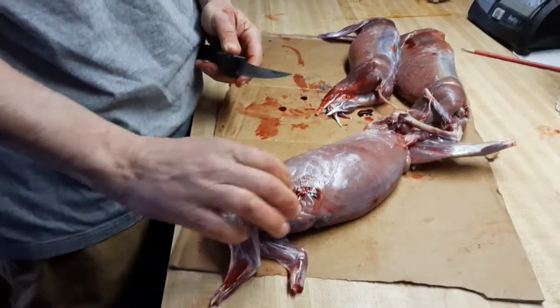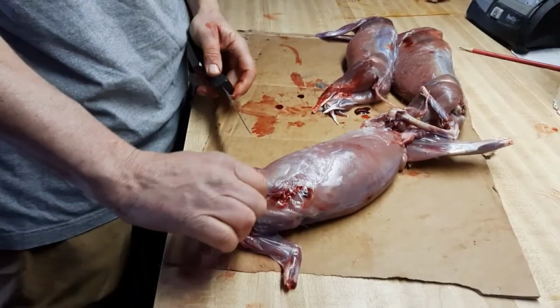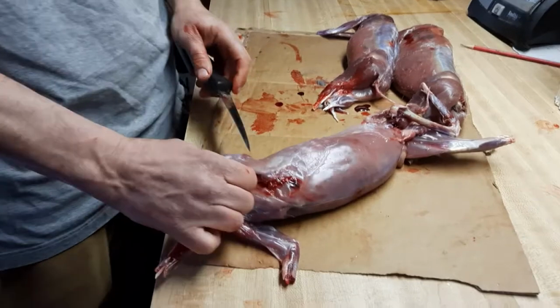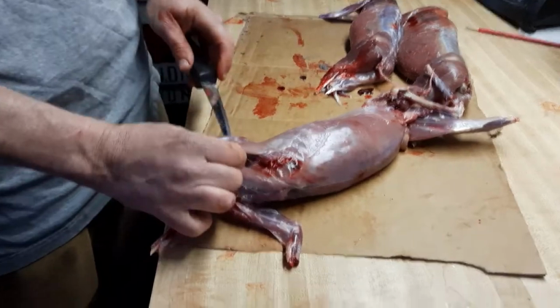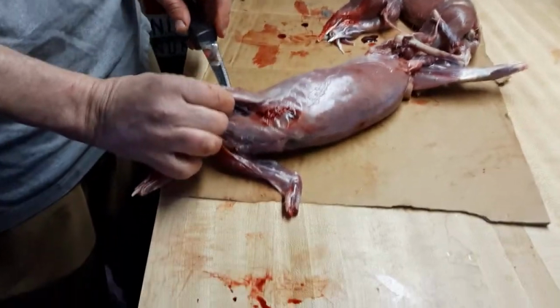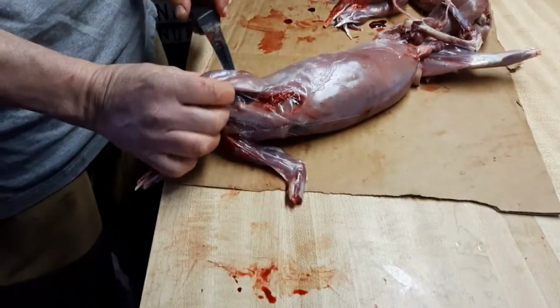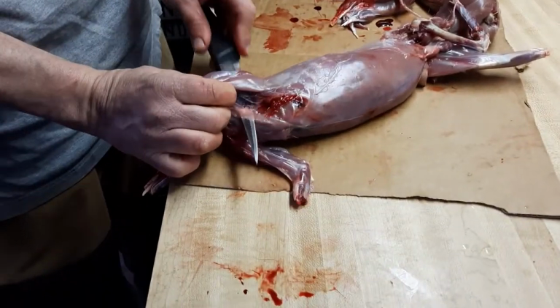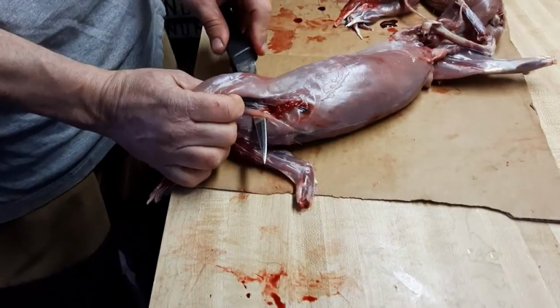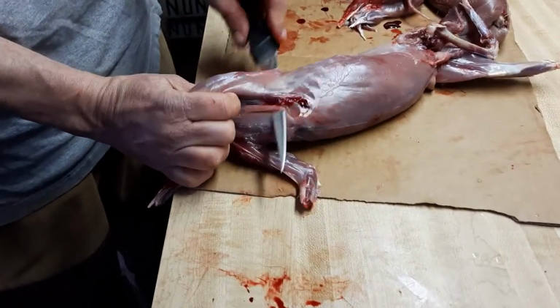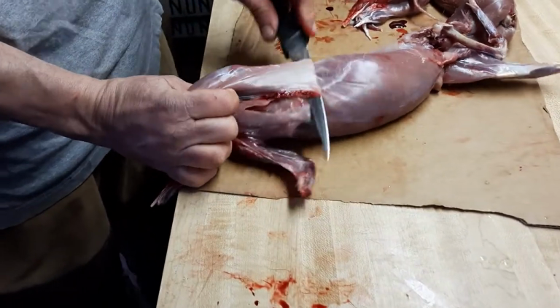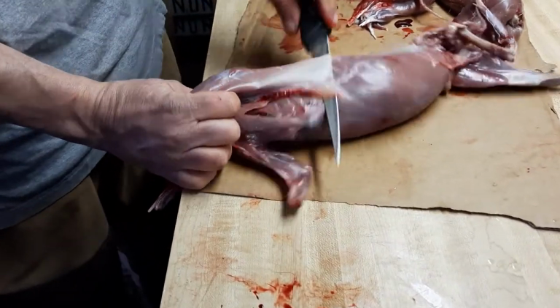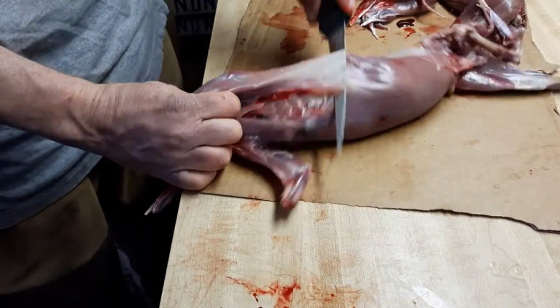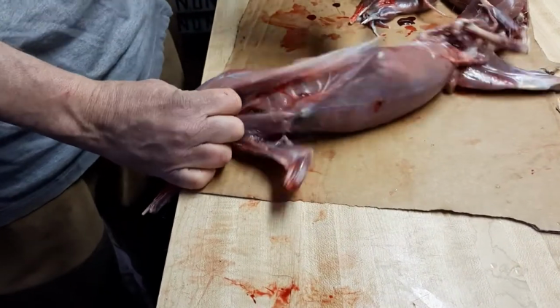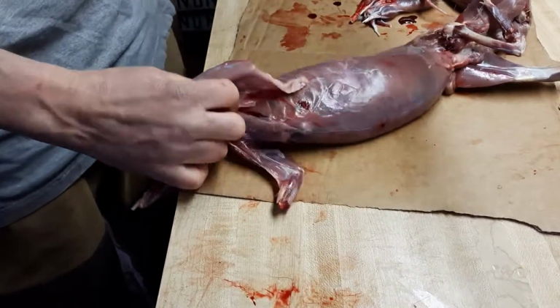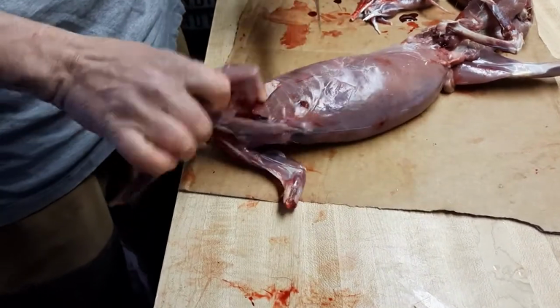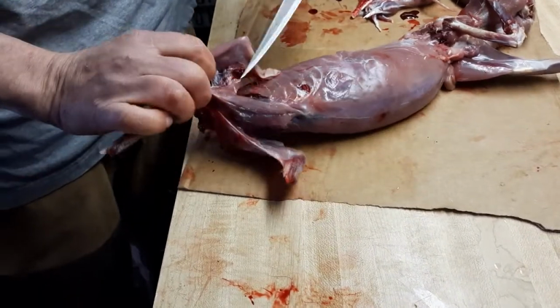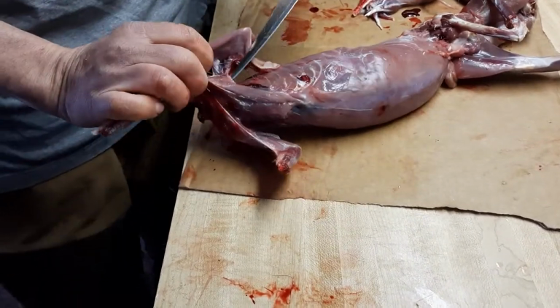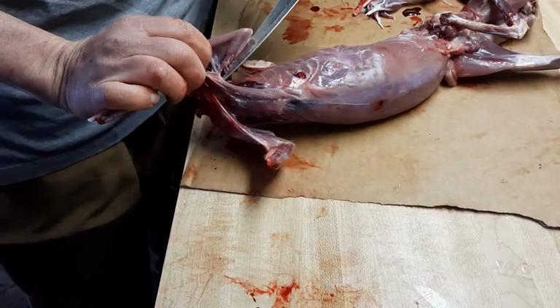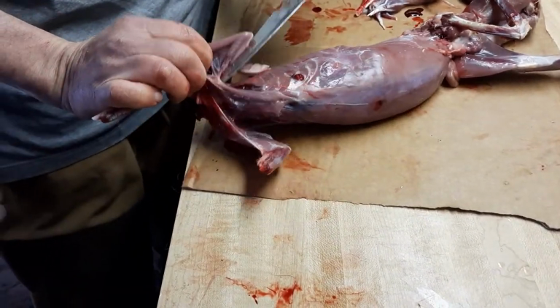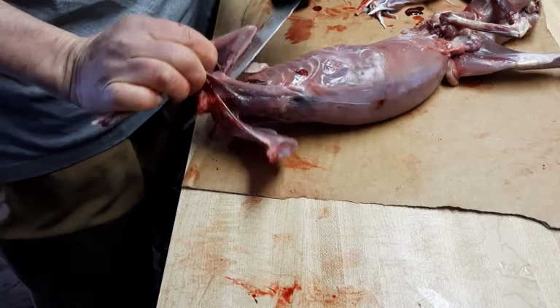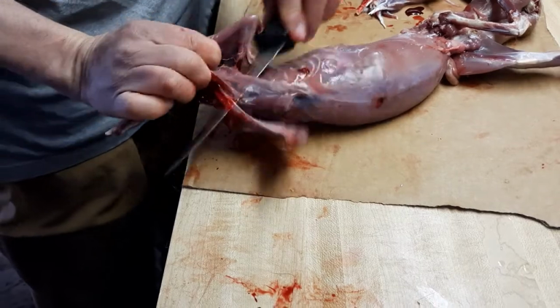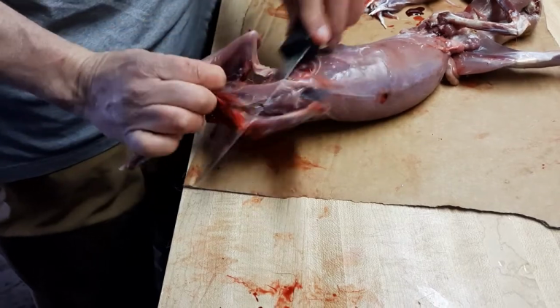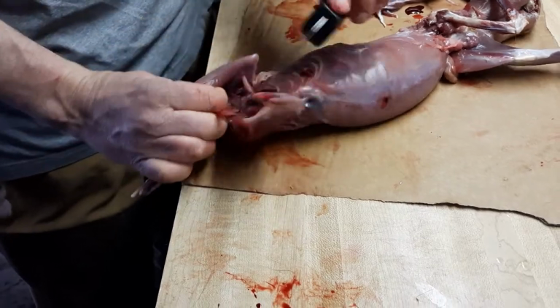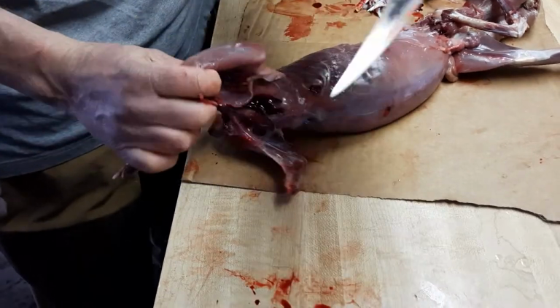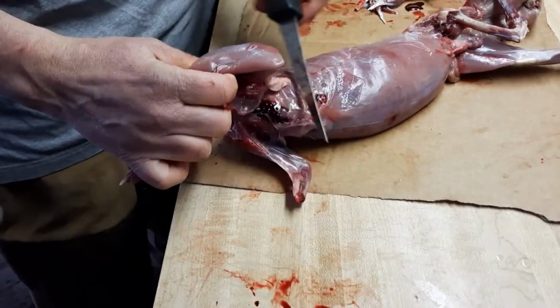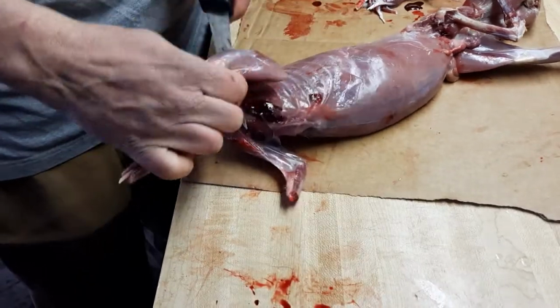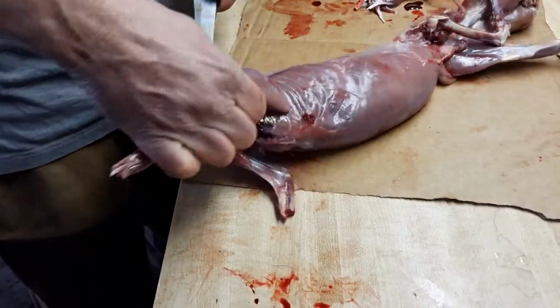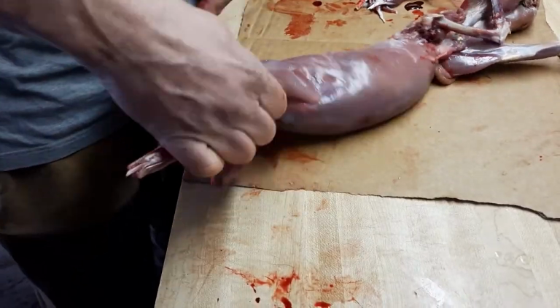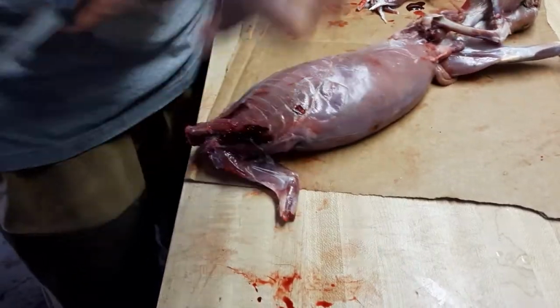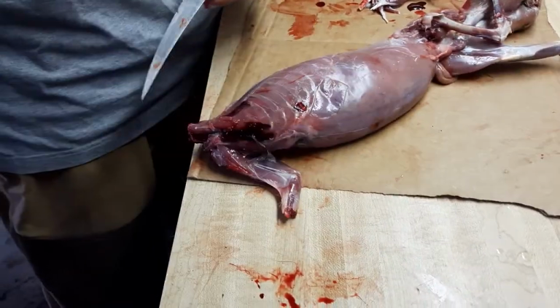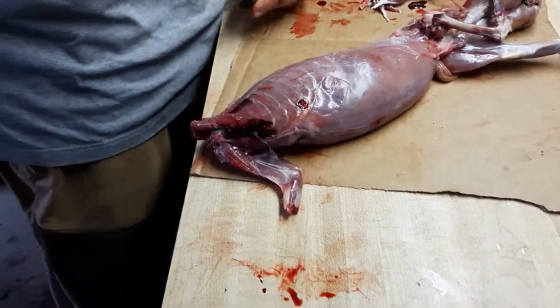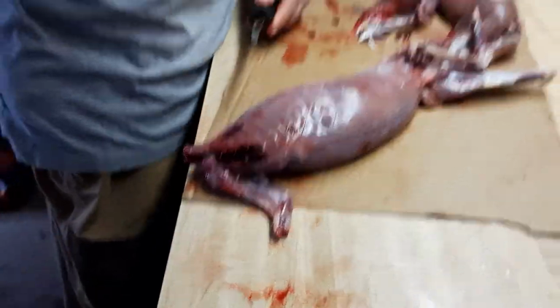Front leg. Stick the knife in behind, follow it down. Come right here to the breast, cut it off. There you go — front leg's off.